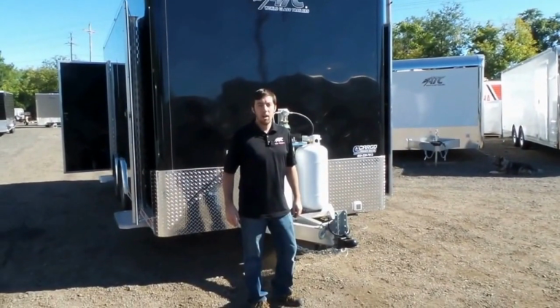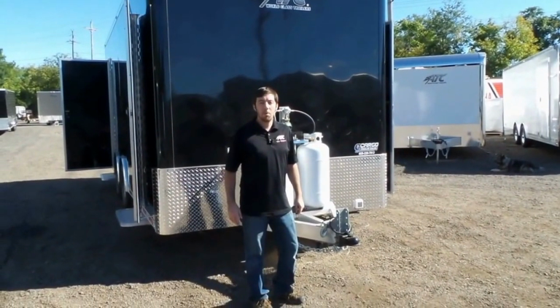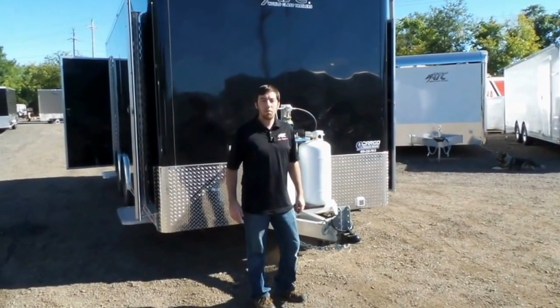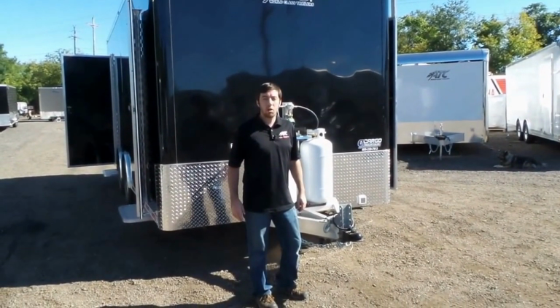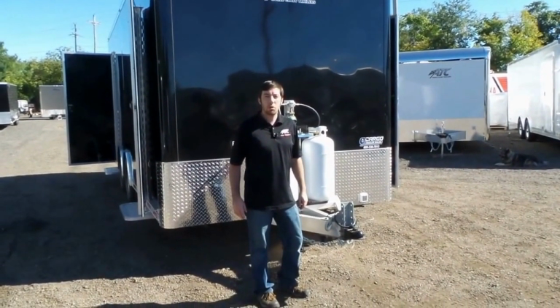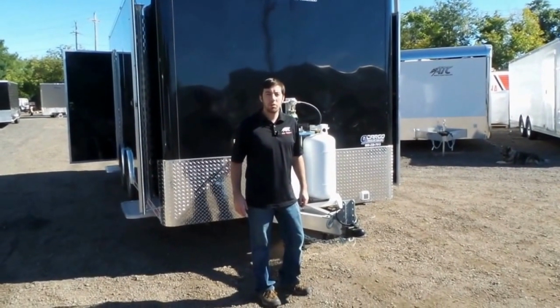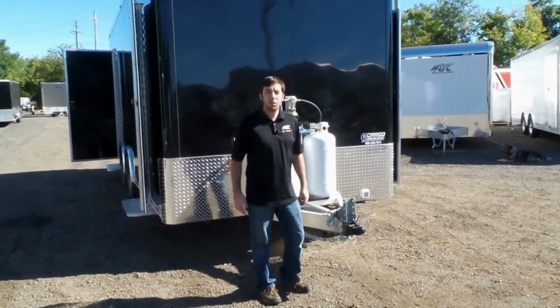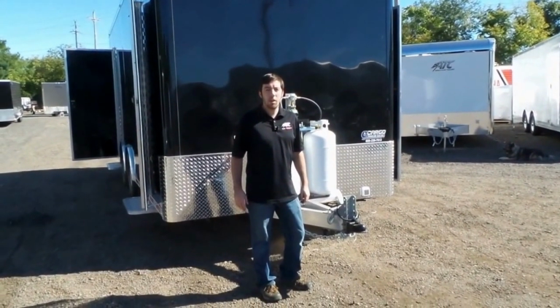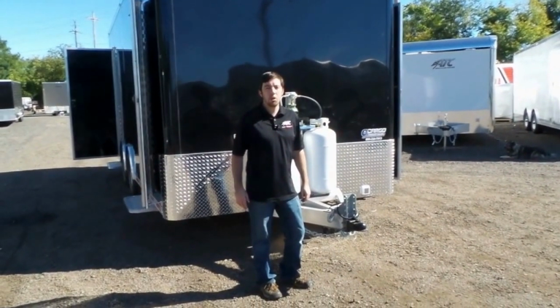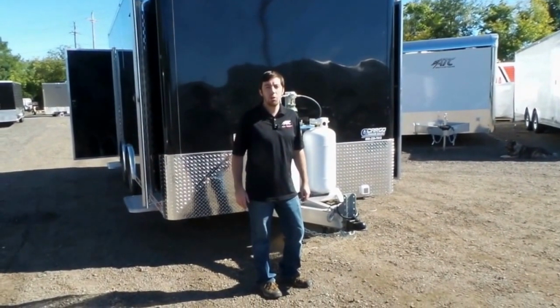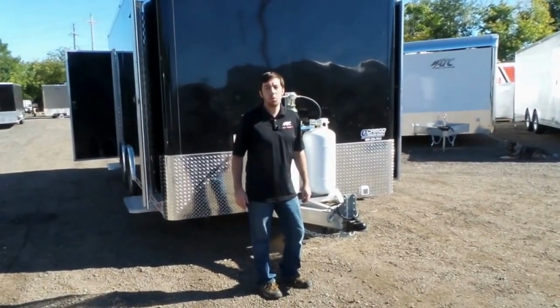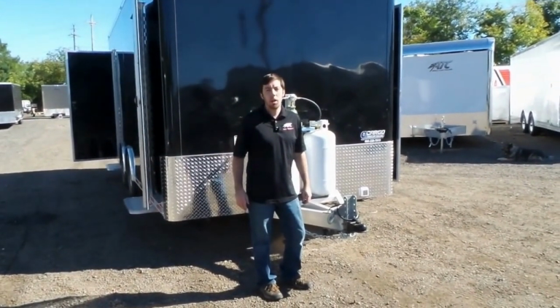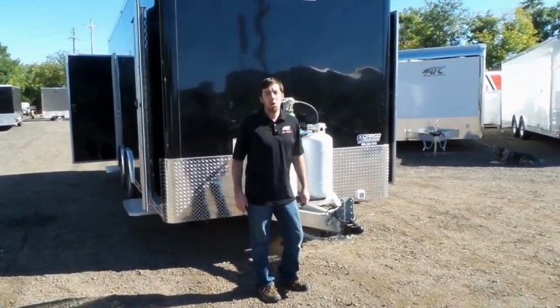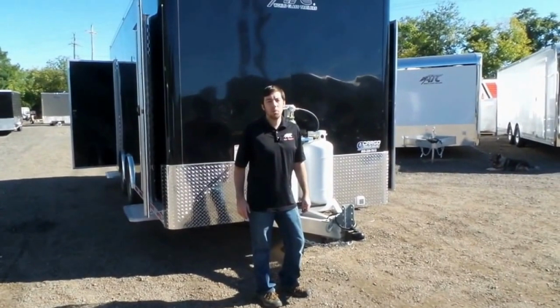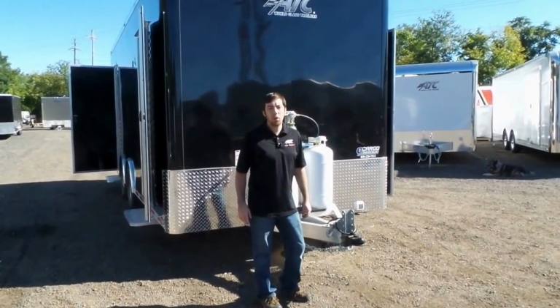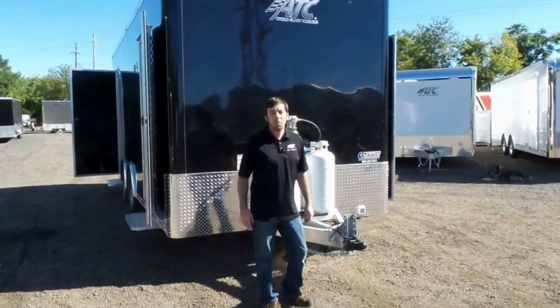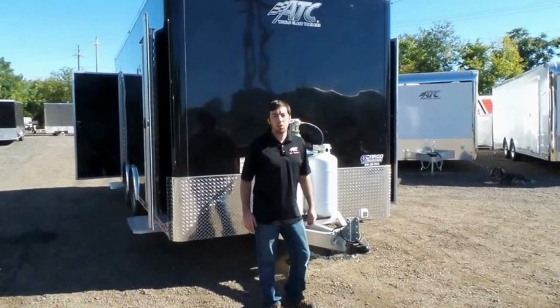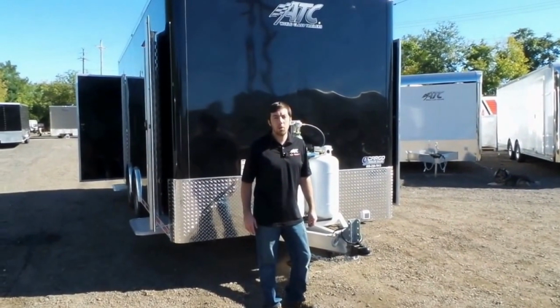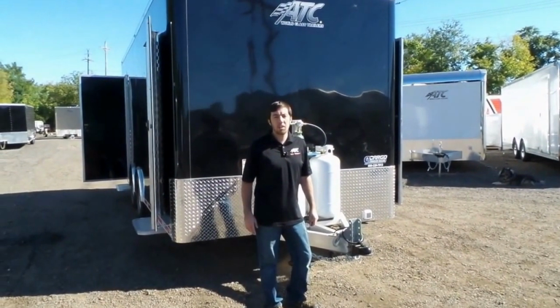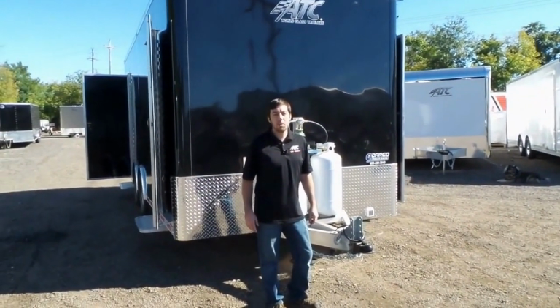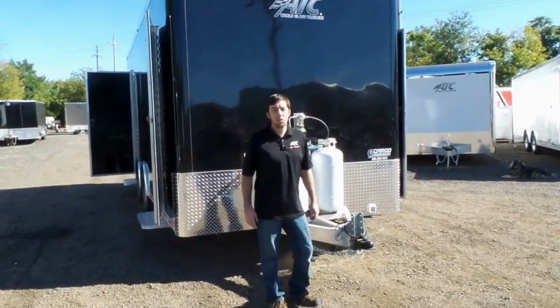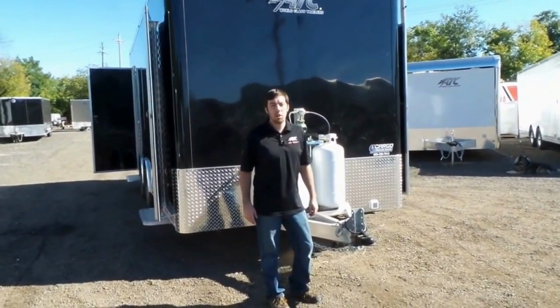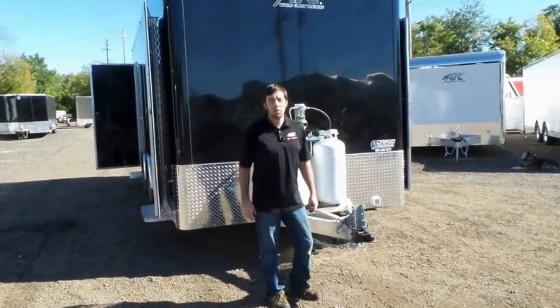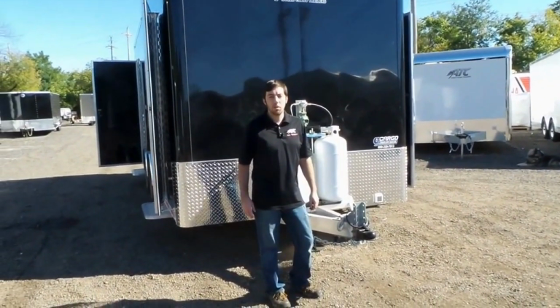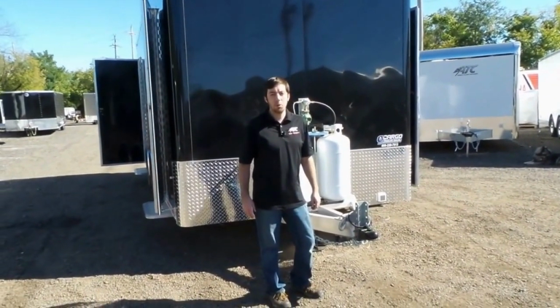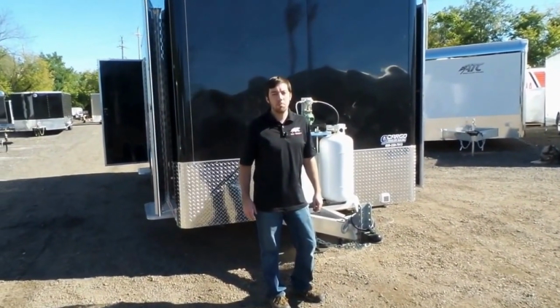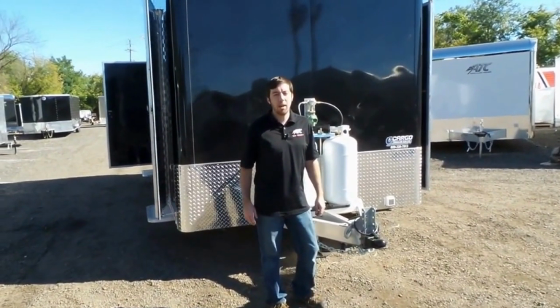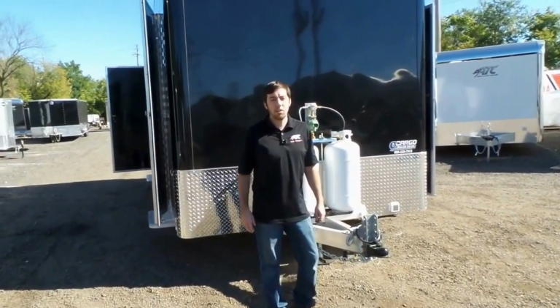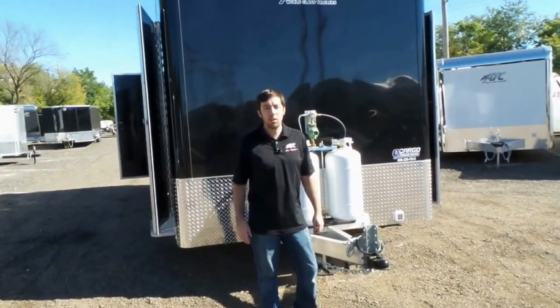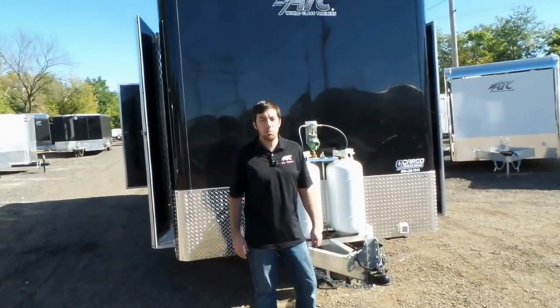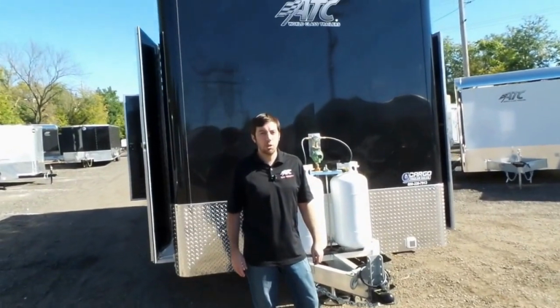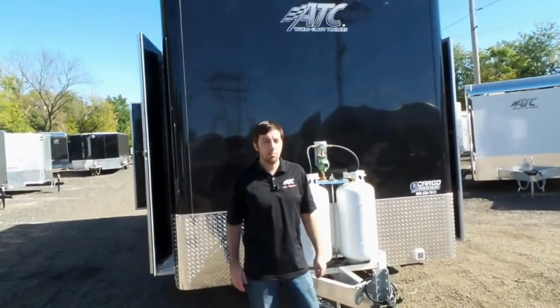I'm Mike with Cargo Trailer Sales and today I'm going to show you an all-aluminum frame shower decontamination trailer built by ATC Aluminum Trailer Company.